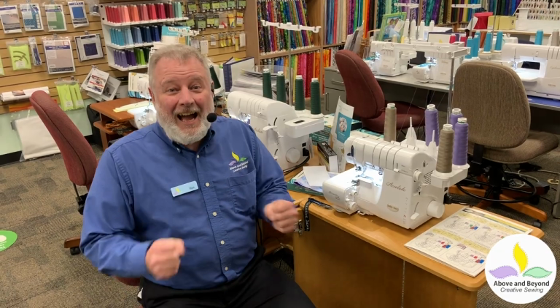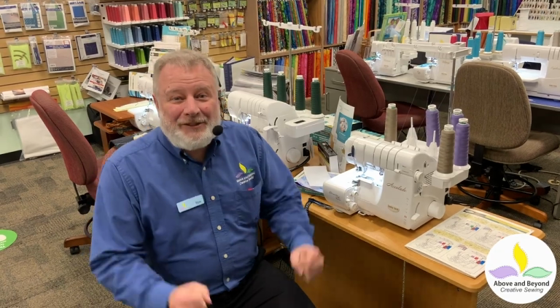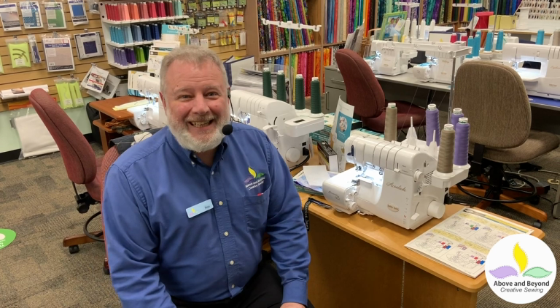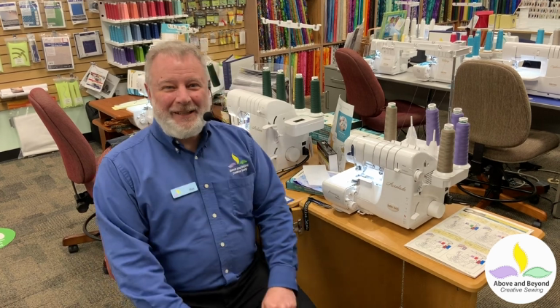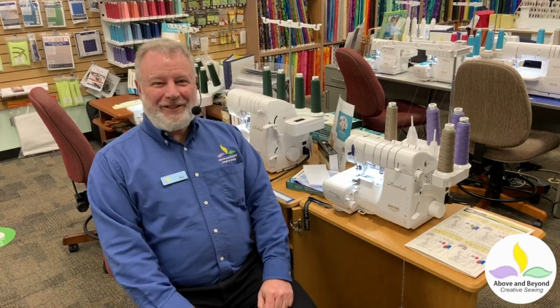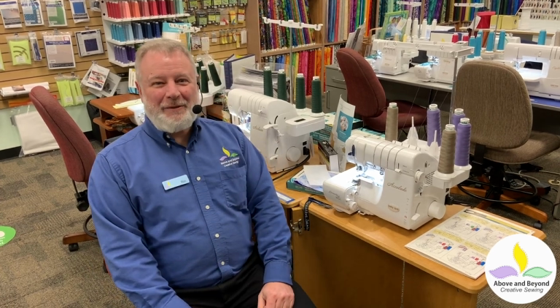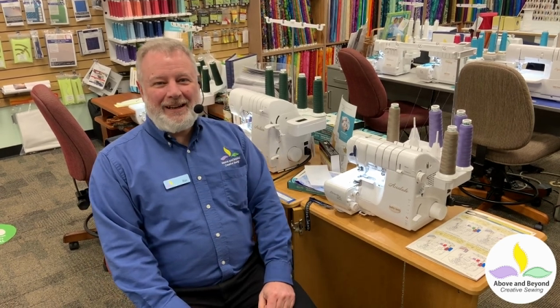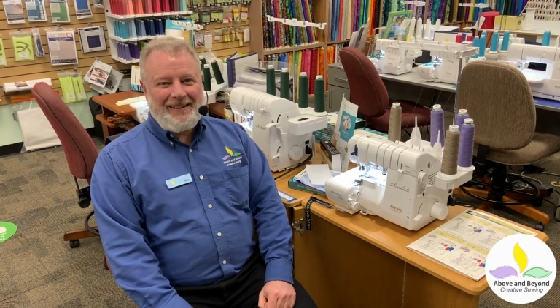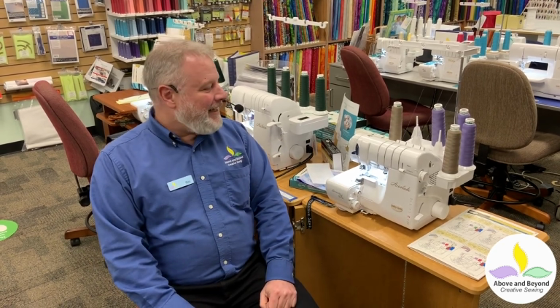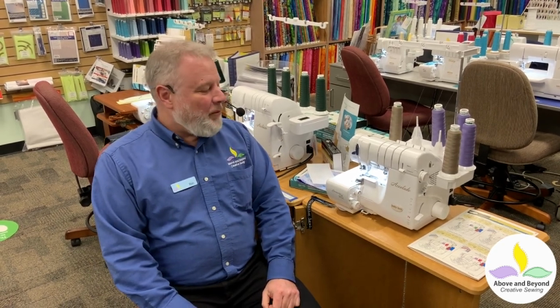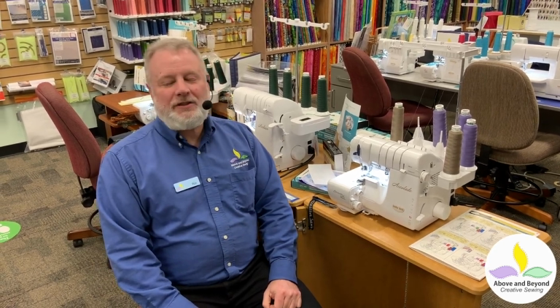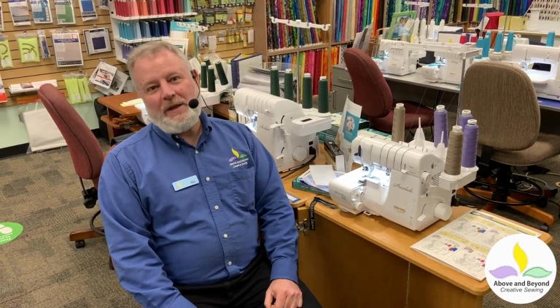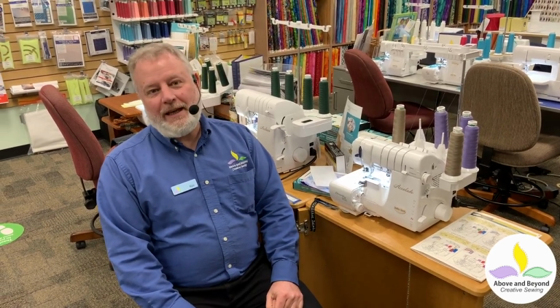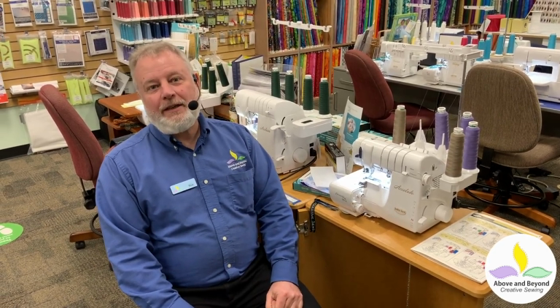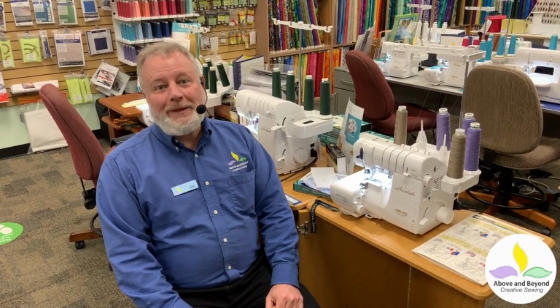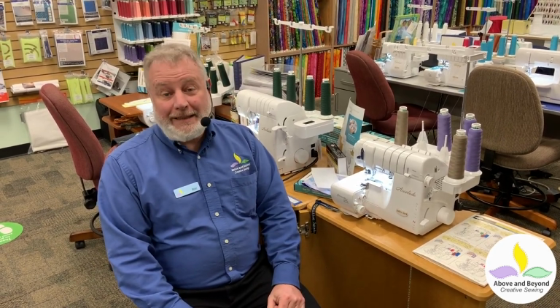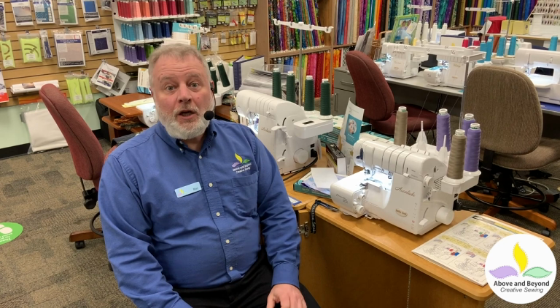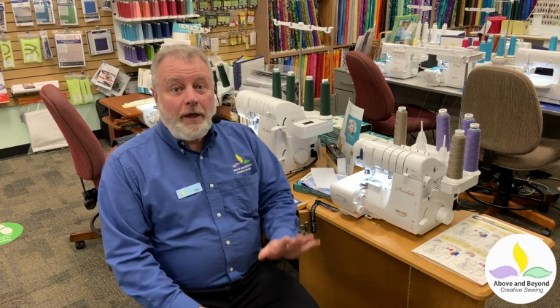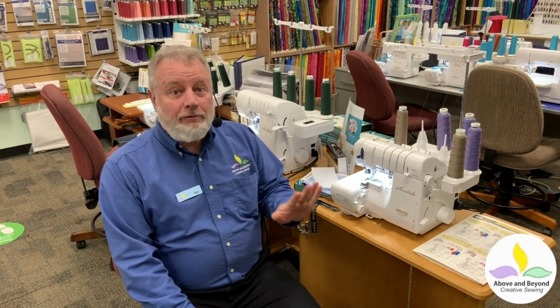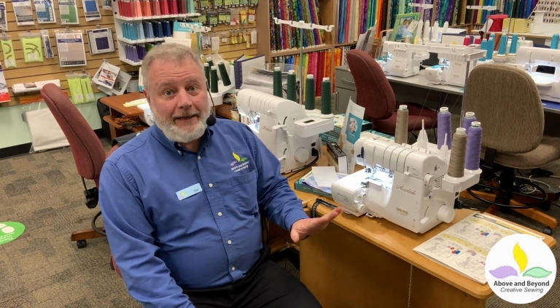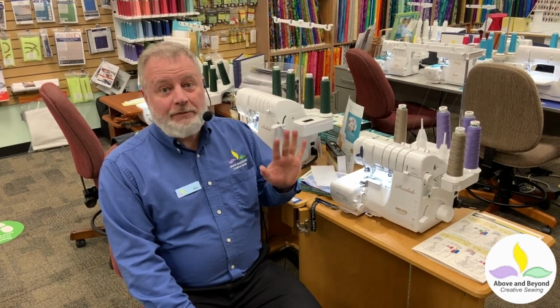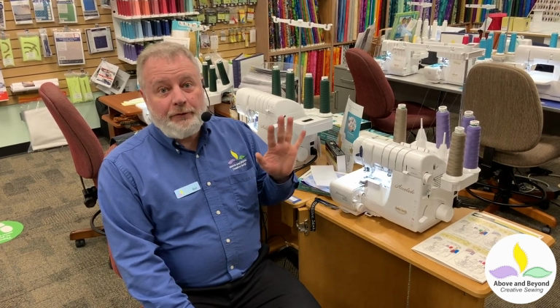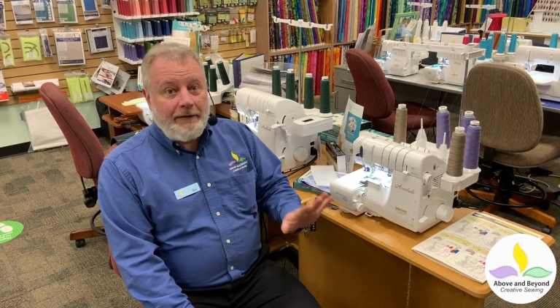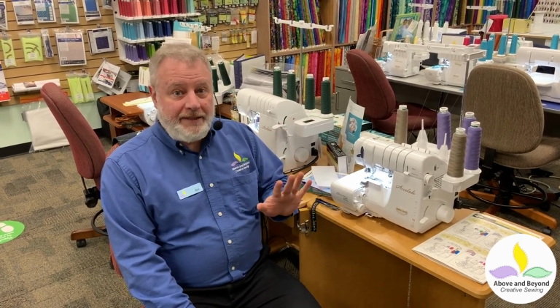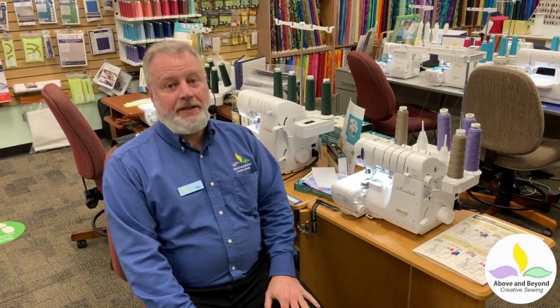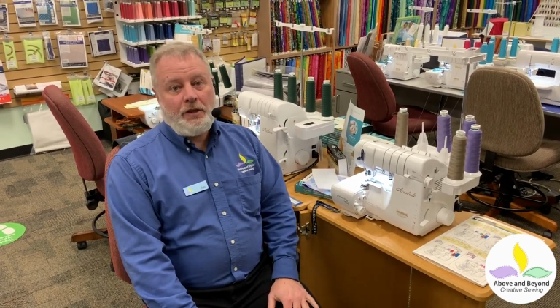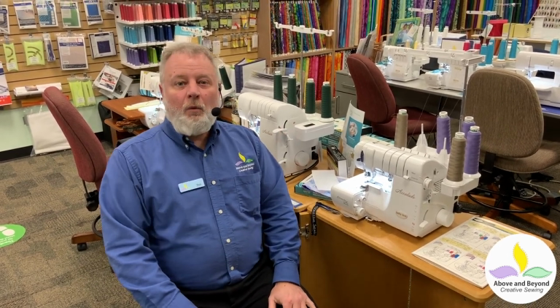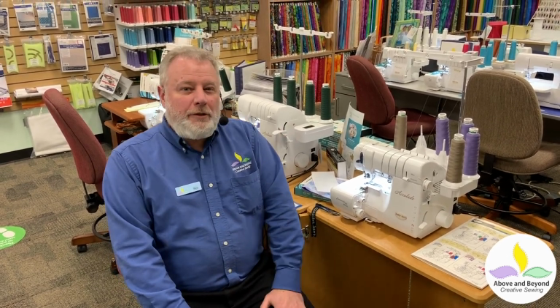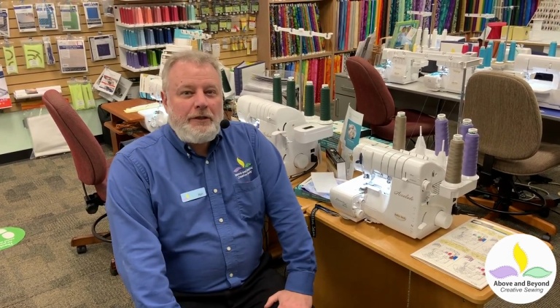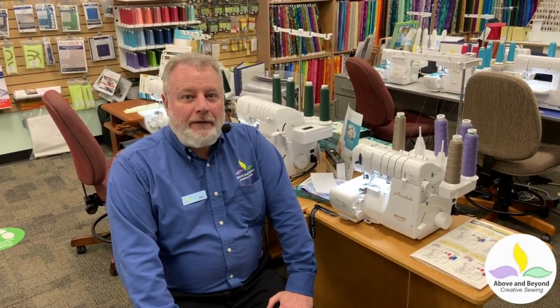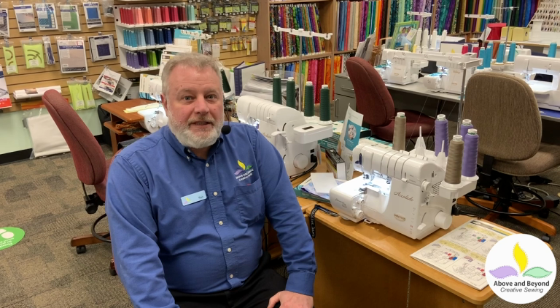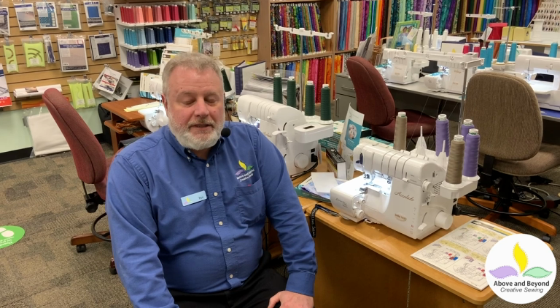I'm so excited to be here to show you the Baby Lock Accolade. It works so easy and does so many things. What I'm going to do right now is thread it for a five-thread safety stitch. Why would you want to use a five-thread safety stitch?